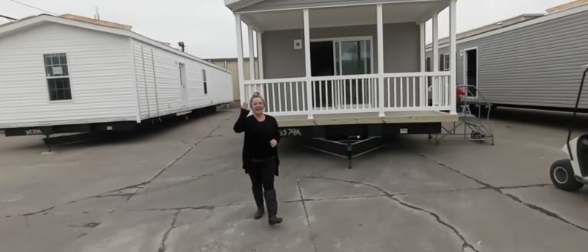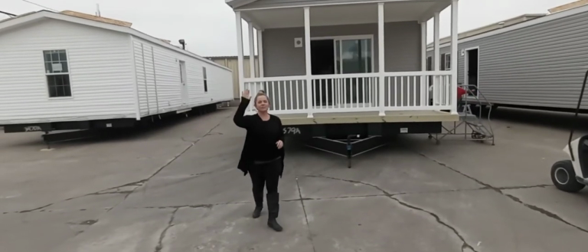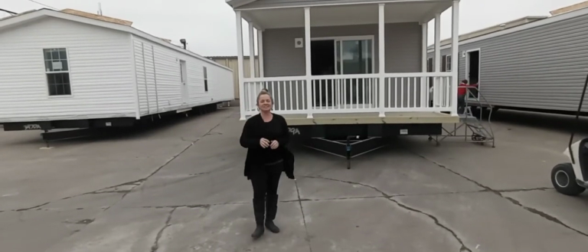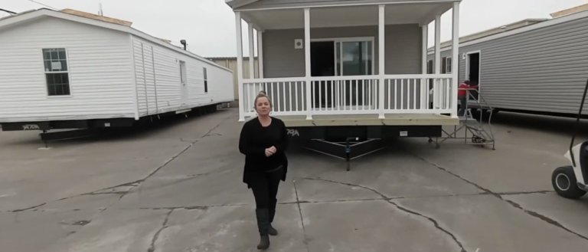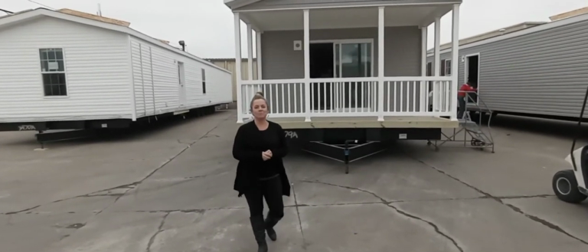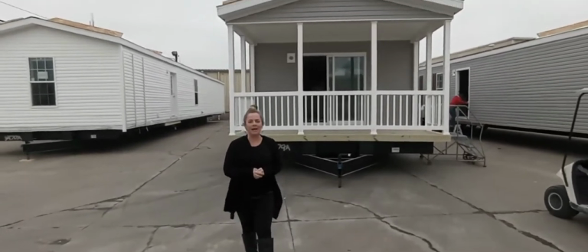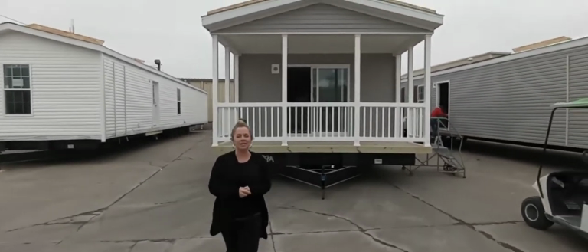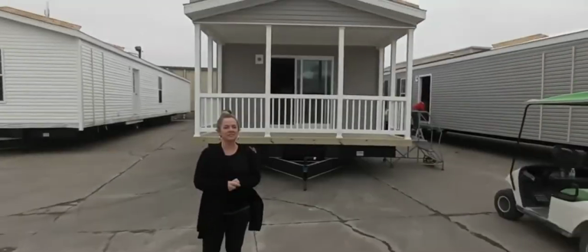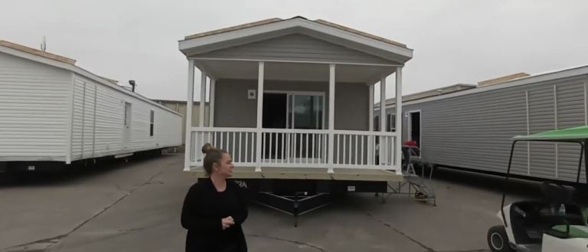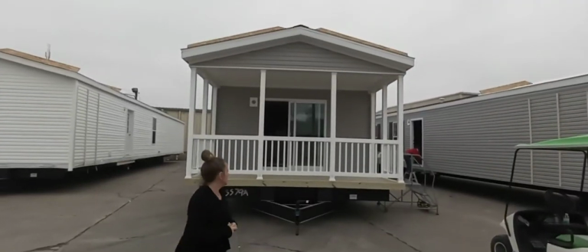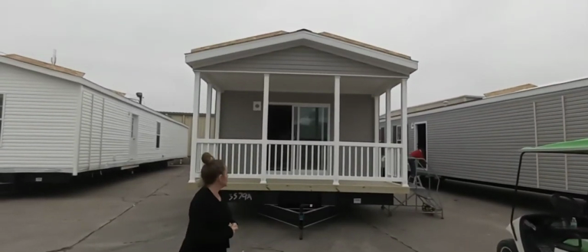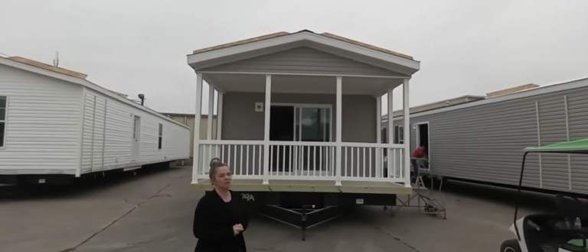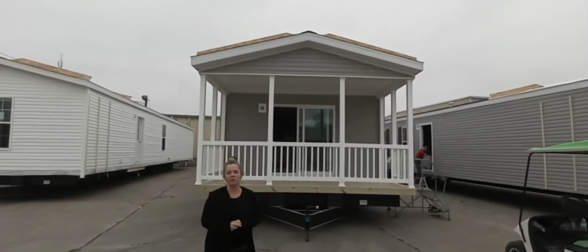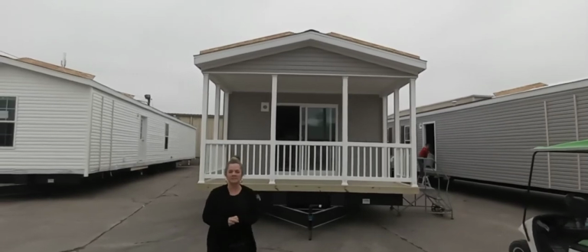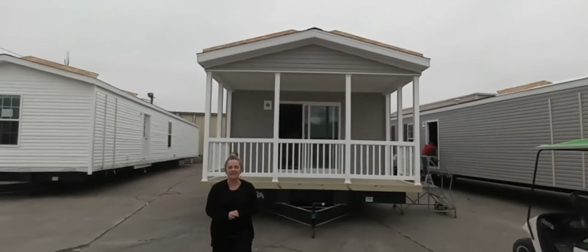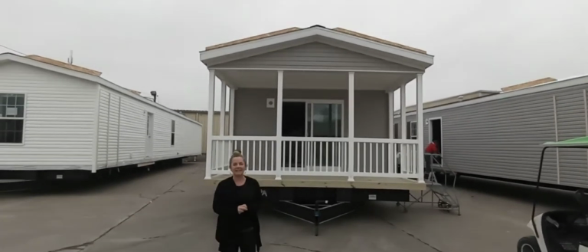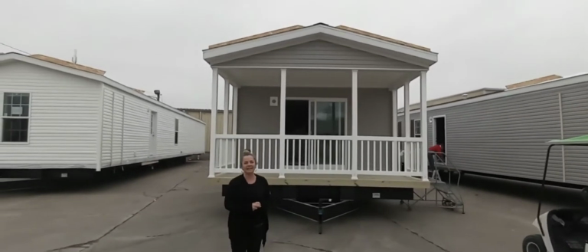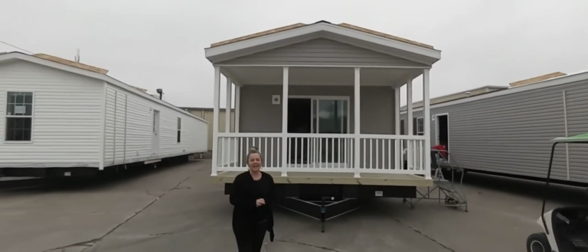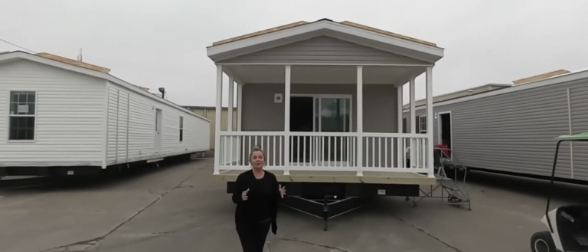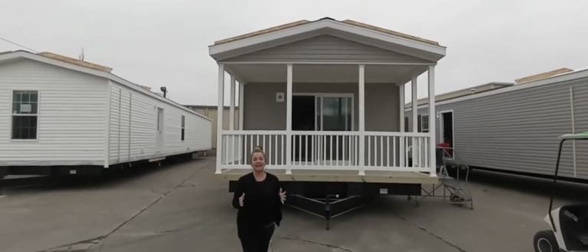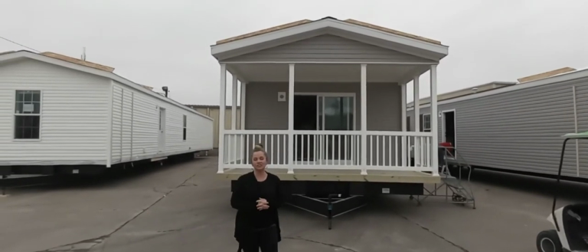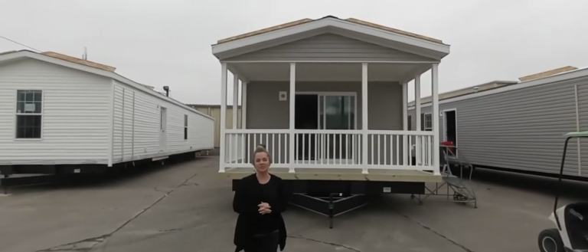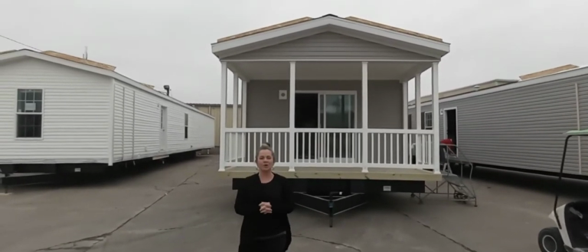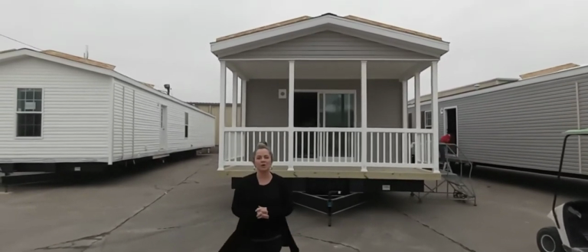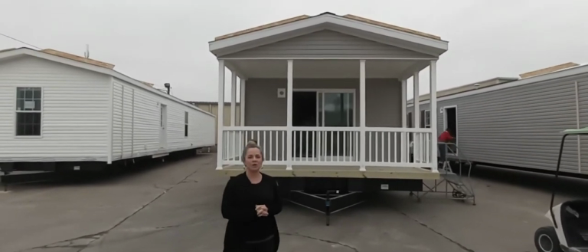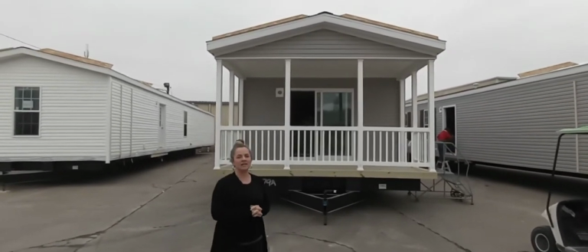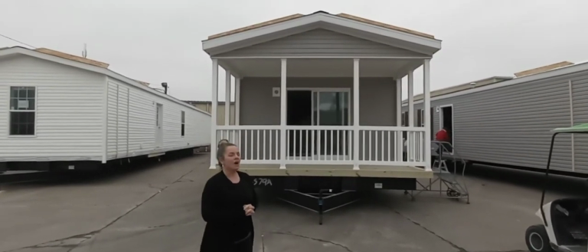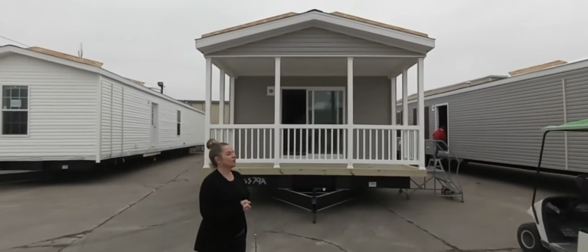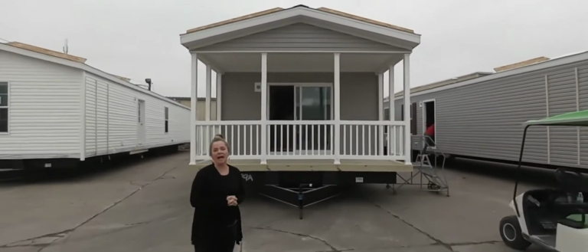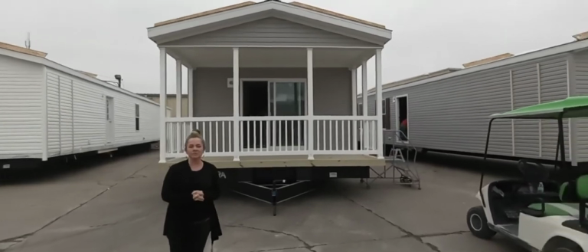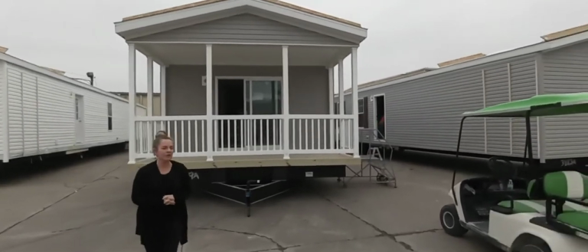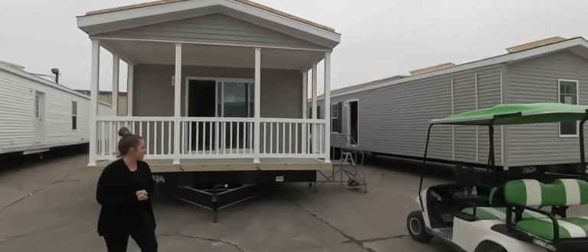Hey everybody, it's the Mobile Home Mama. I'm here at the Factory Champion Homes in Topeka, Indiana. I'm so excited to show you this home. This home is going over to Ohio to my friend Jill.